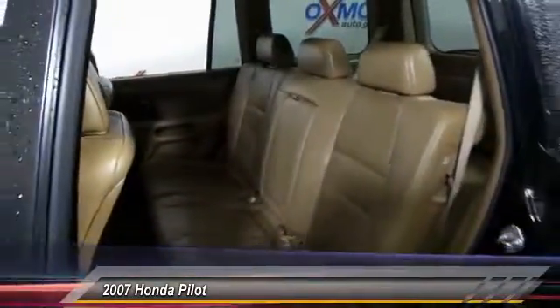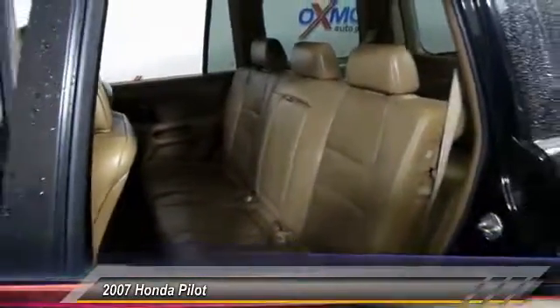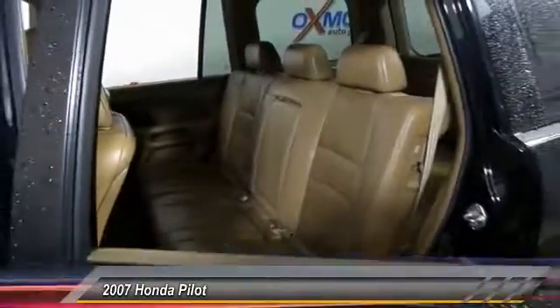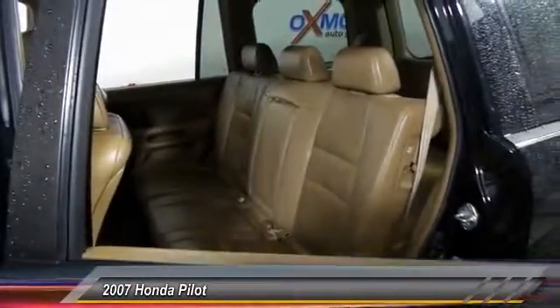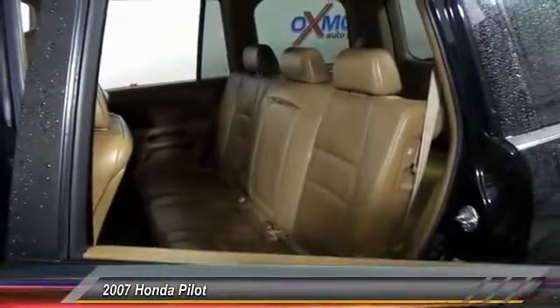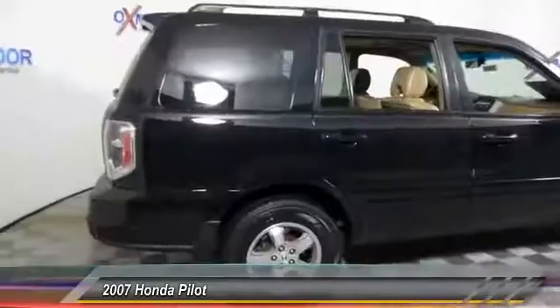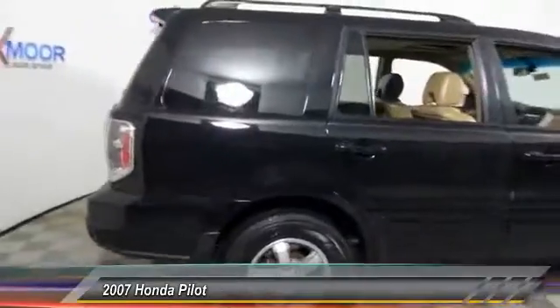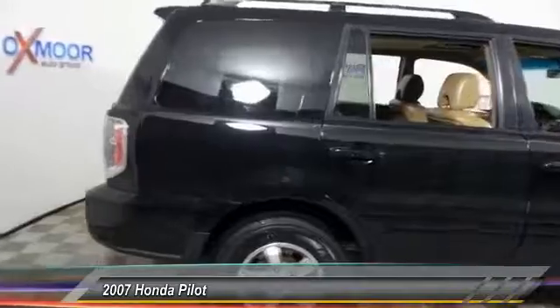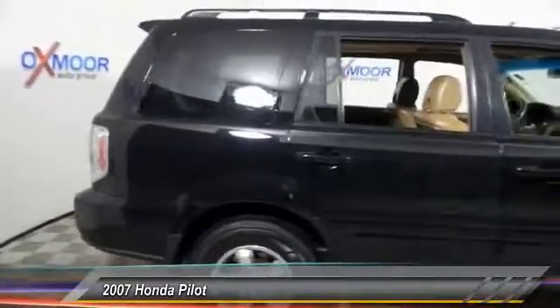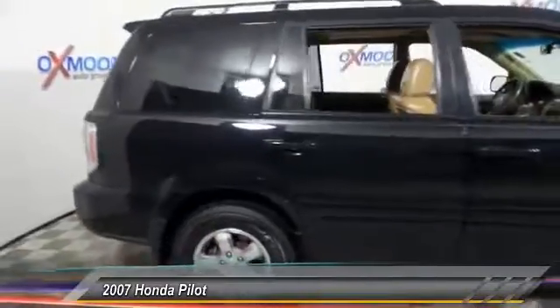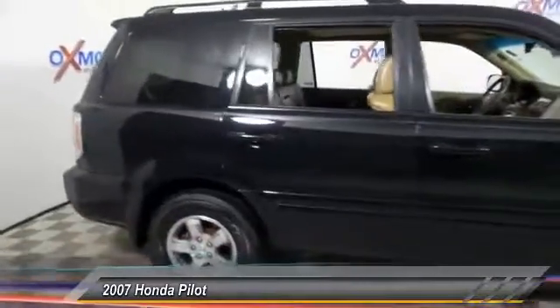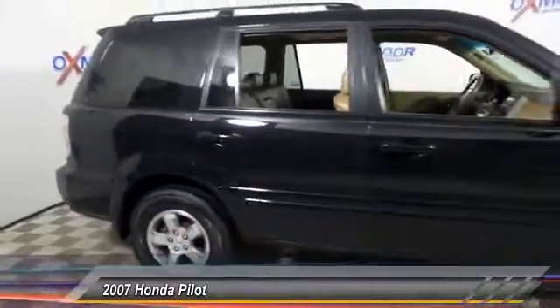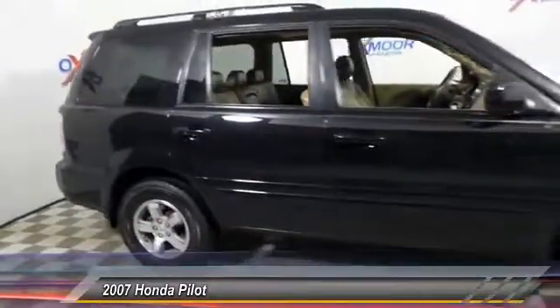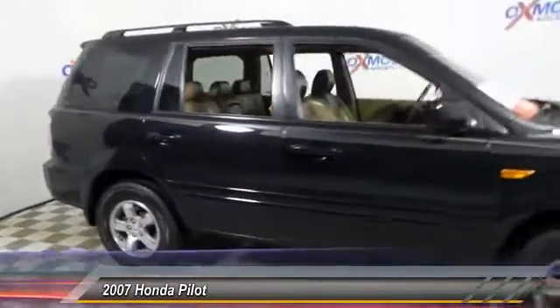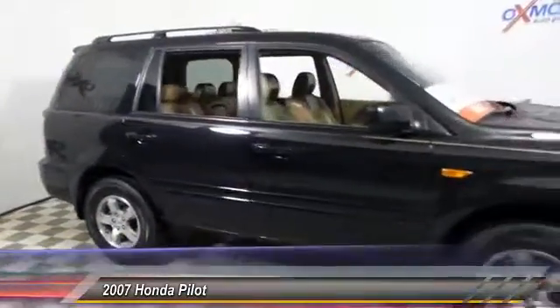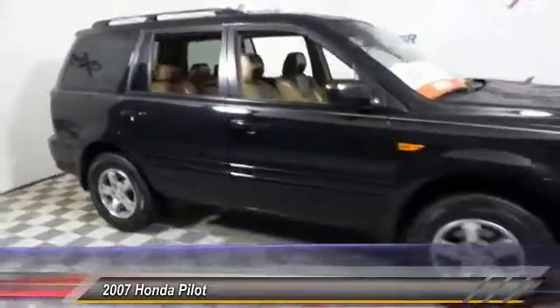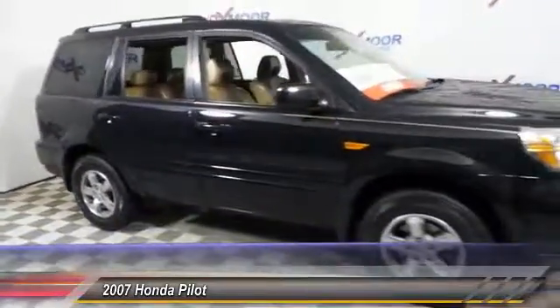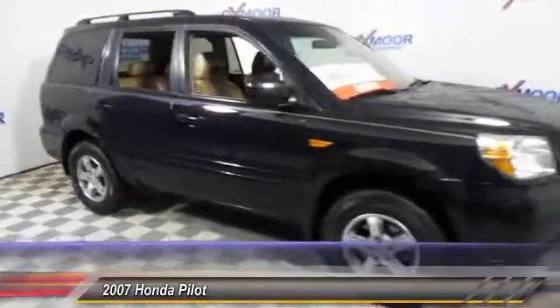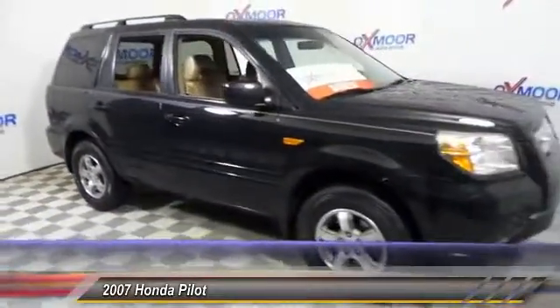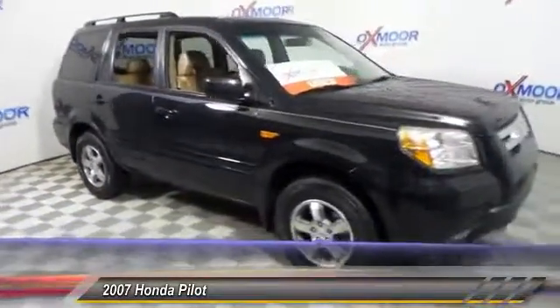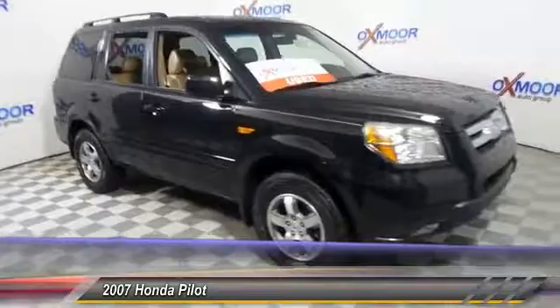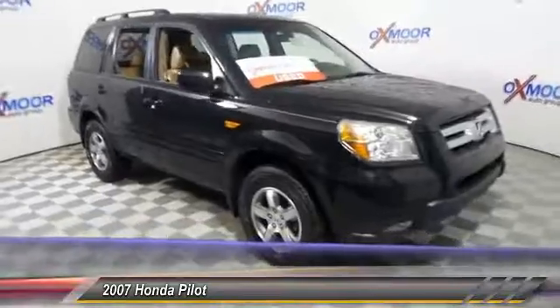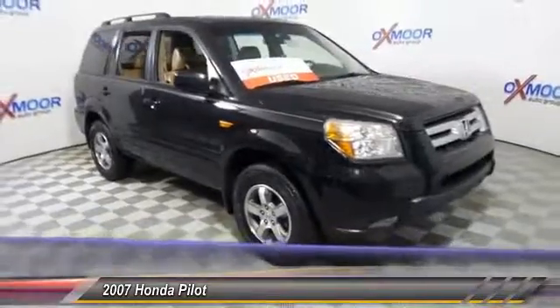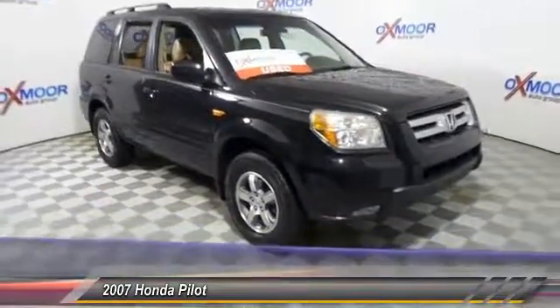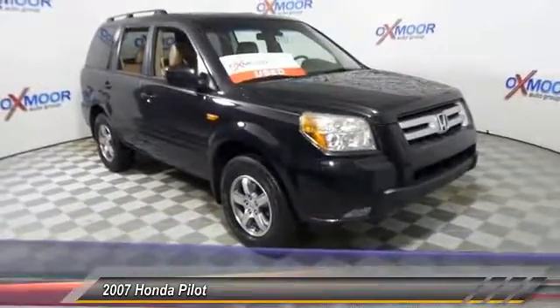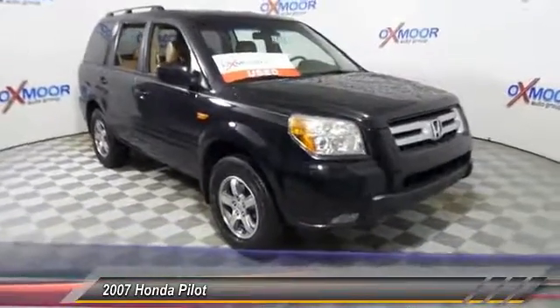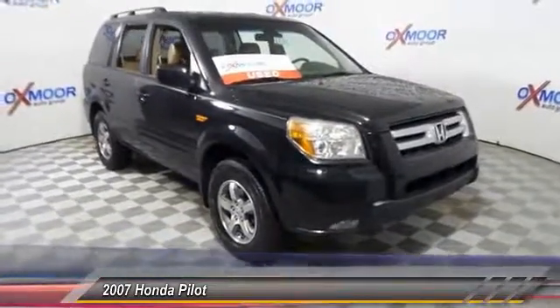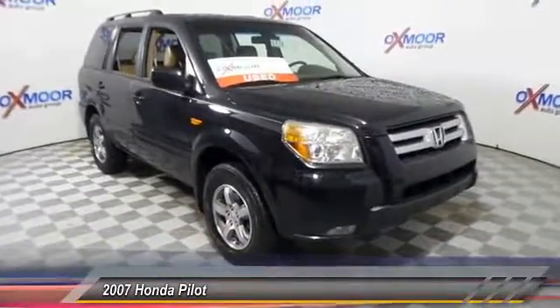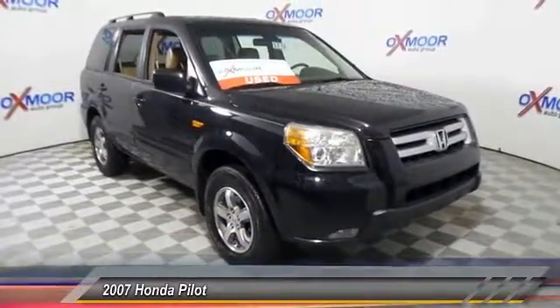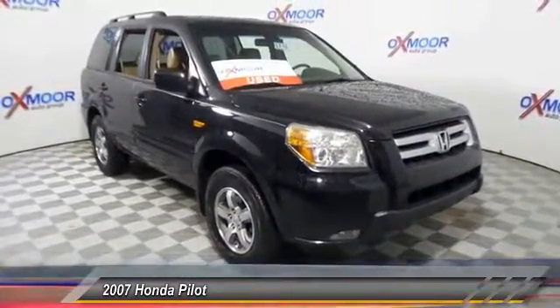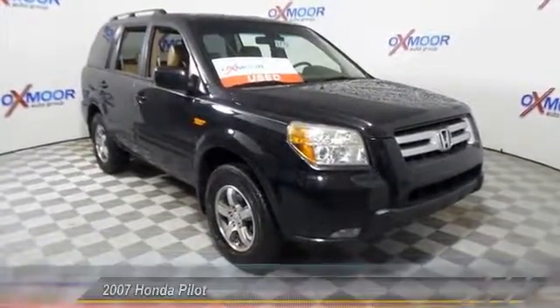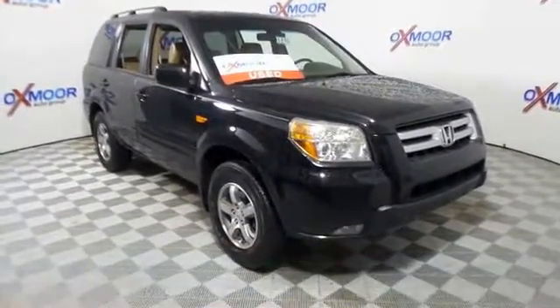Traction control. XM satellite radio. Dual airbags. Air conditioning. One owner. Power steering. AM FM stereo with in-dash six-disc CD changer. Four-wheel disc brakes.